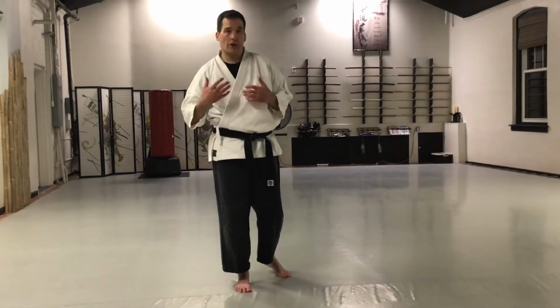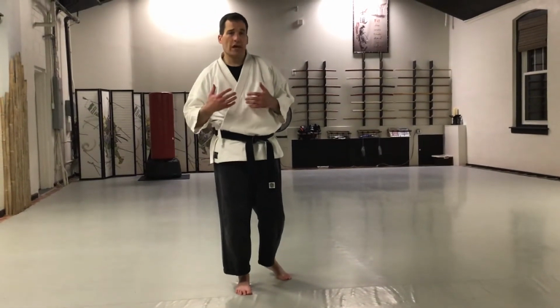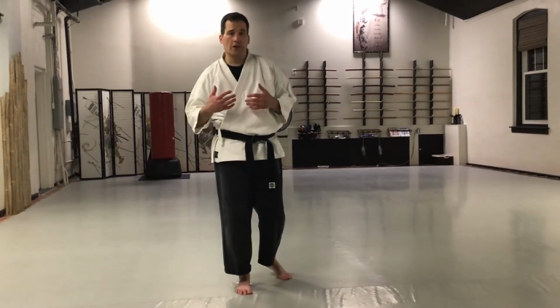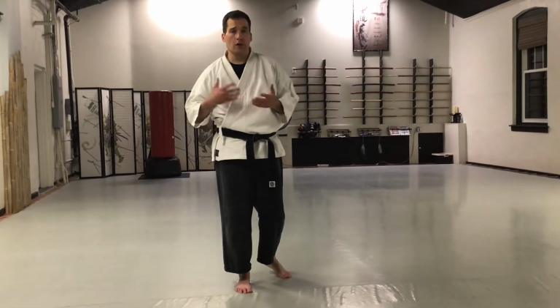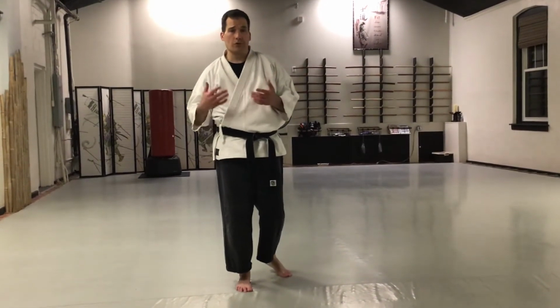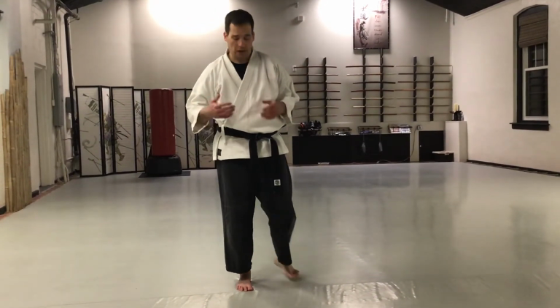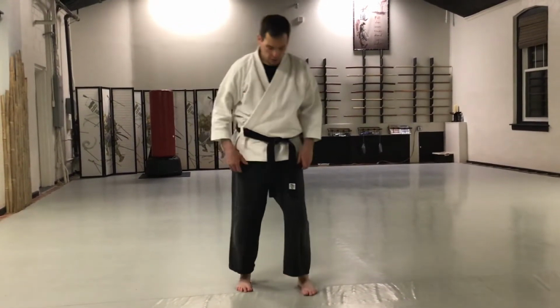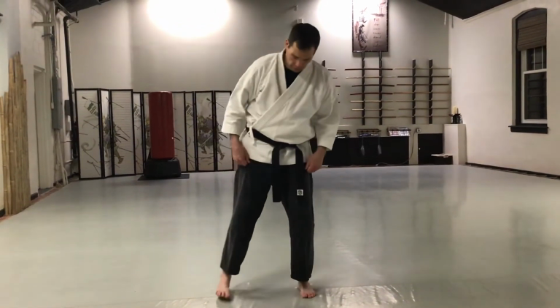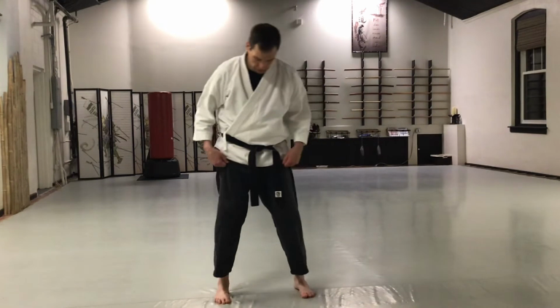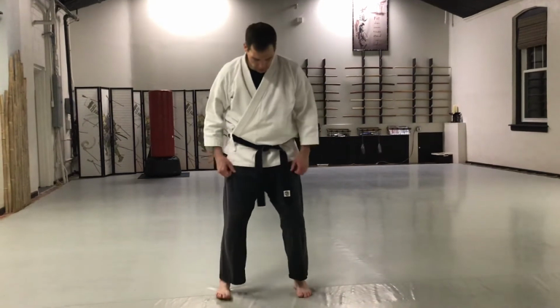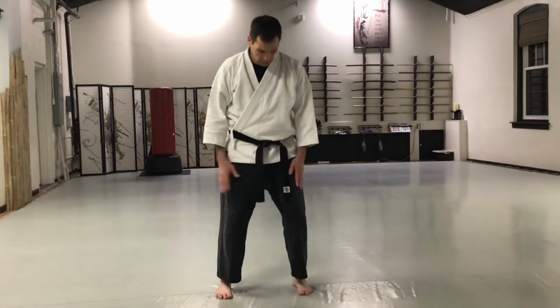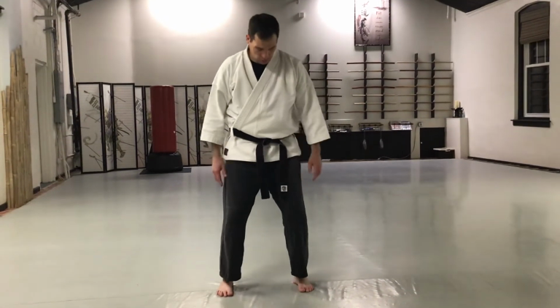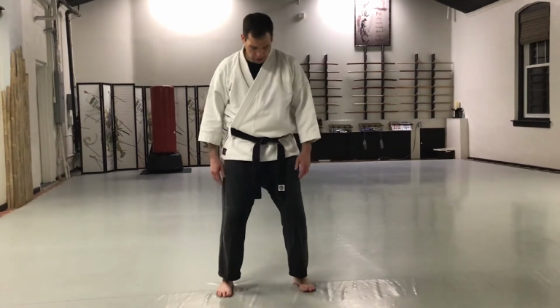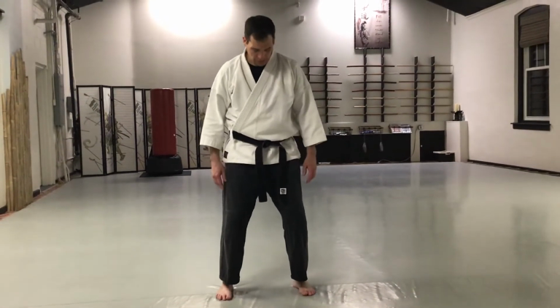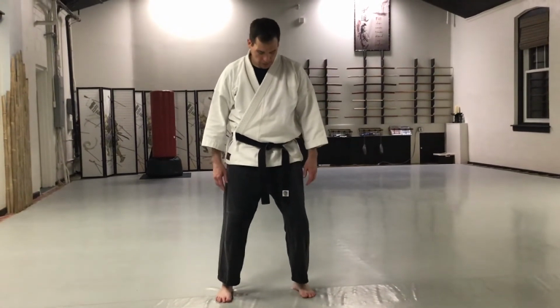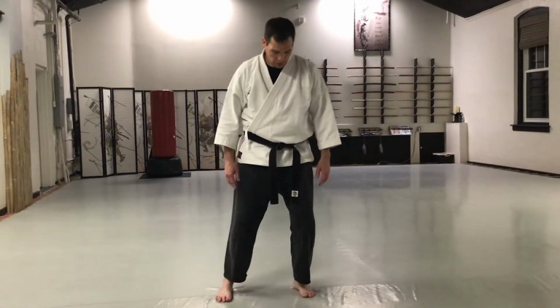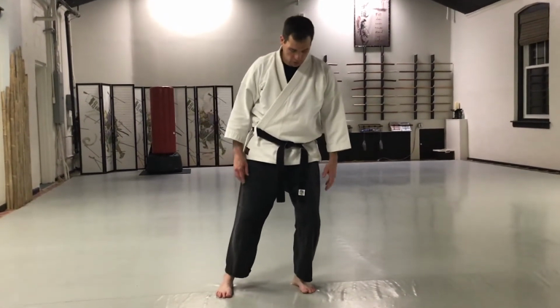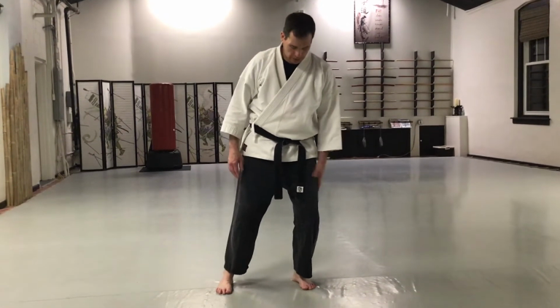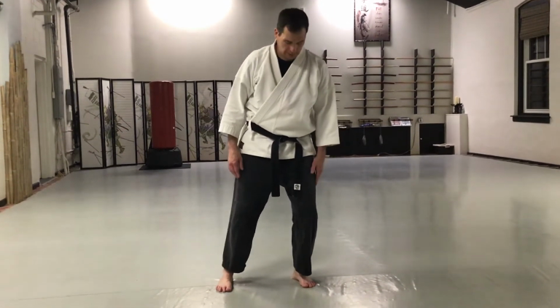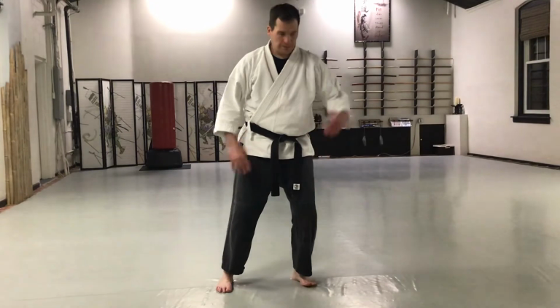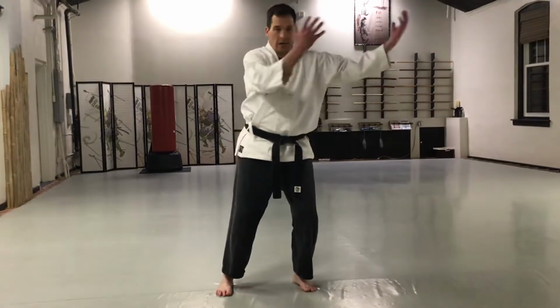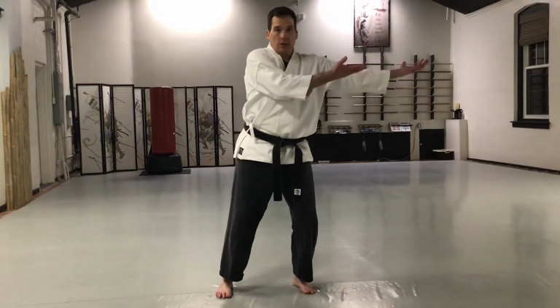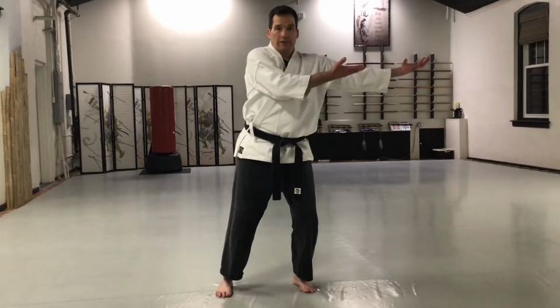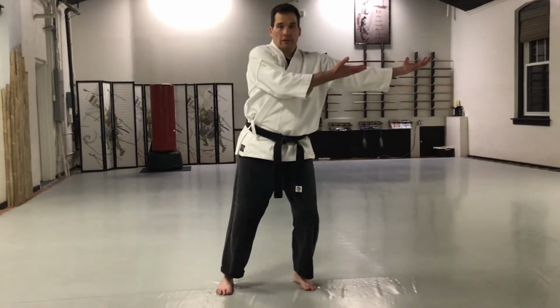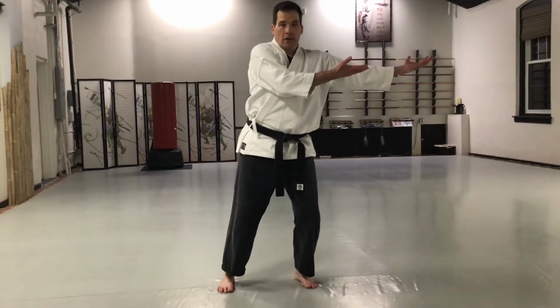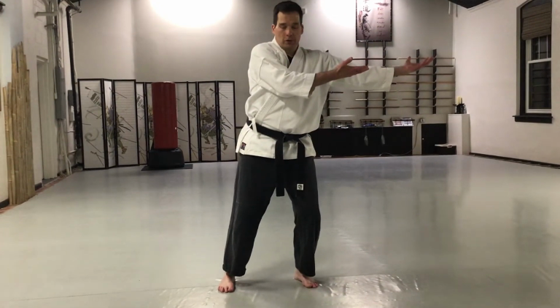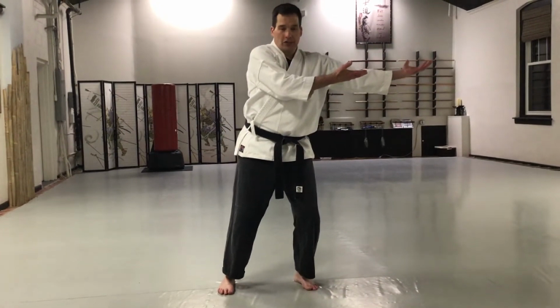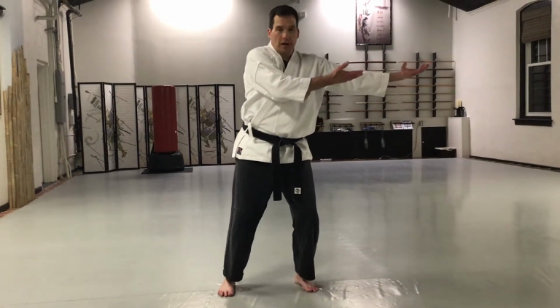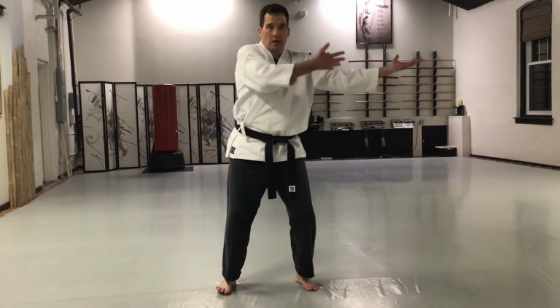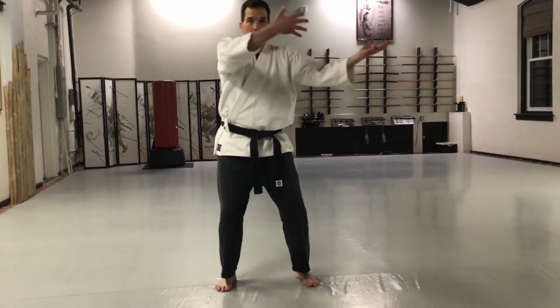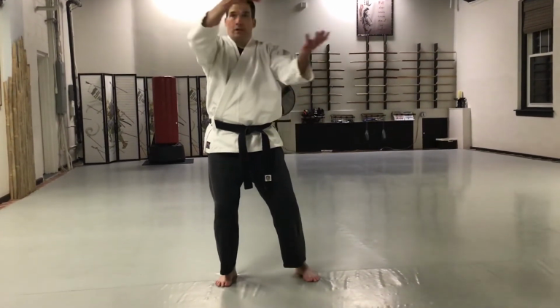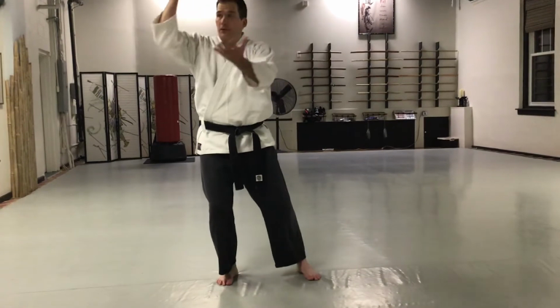One is Sayo Undo, or a lateral swing. We're going to start feet a little bit wider than hip distance. We're going to shift our weight into our left leg, hands are going to go out to the left. Then as I shift my weight, I'm bringing my arms across.